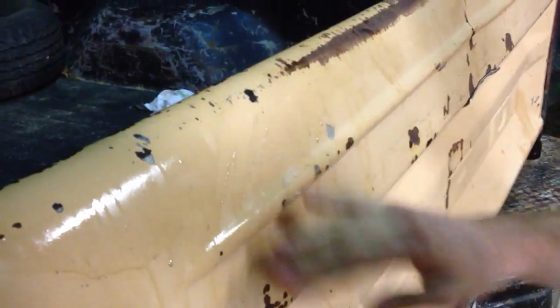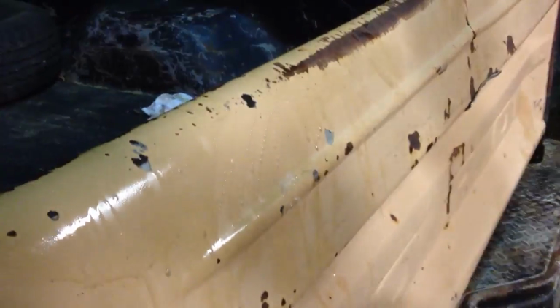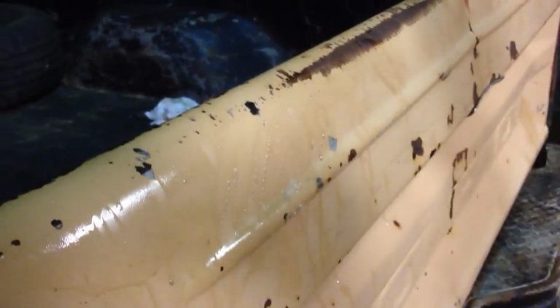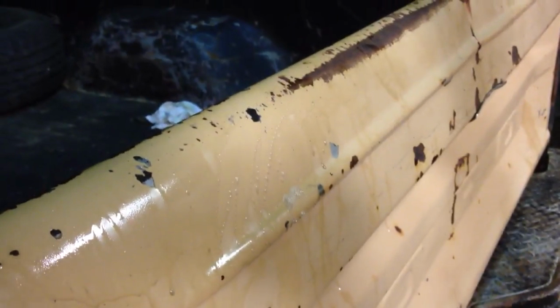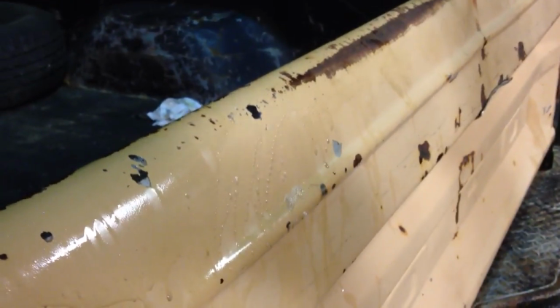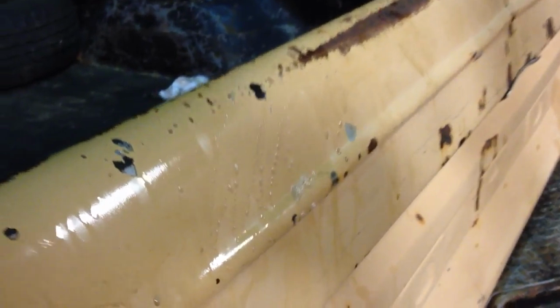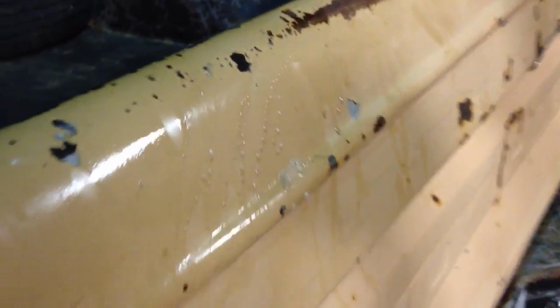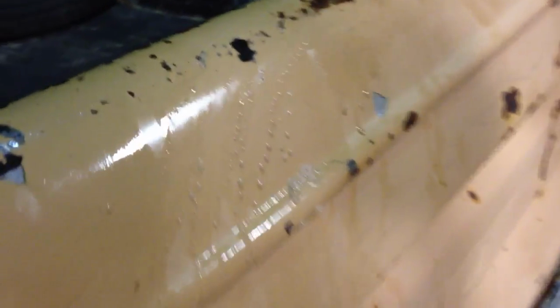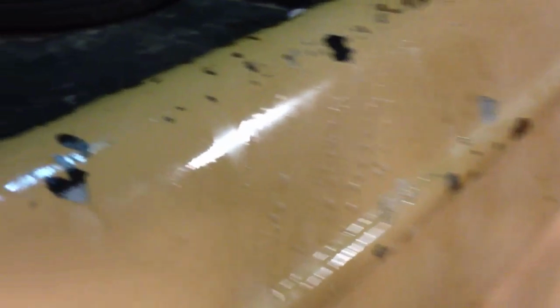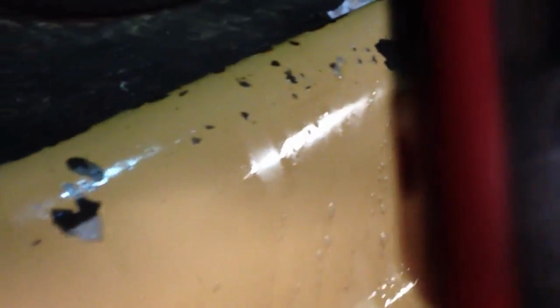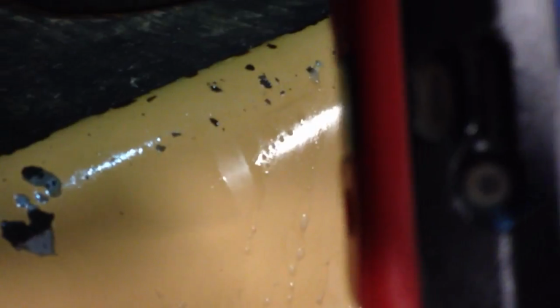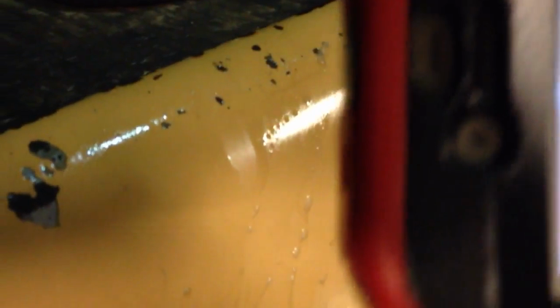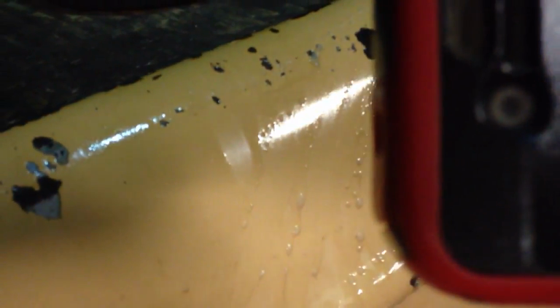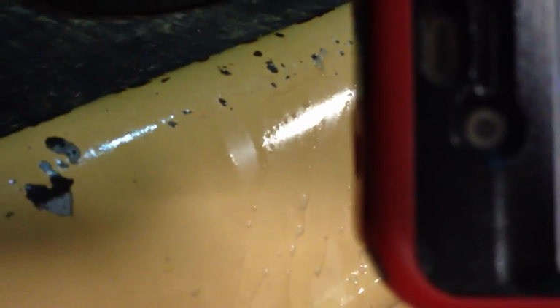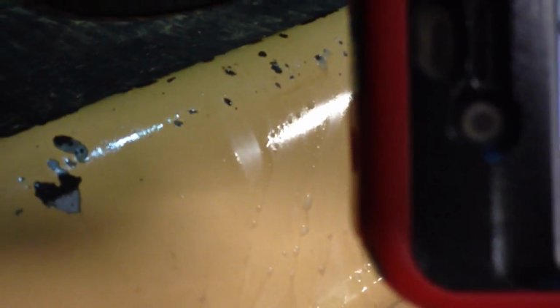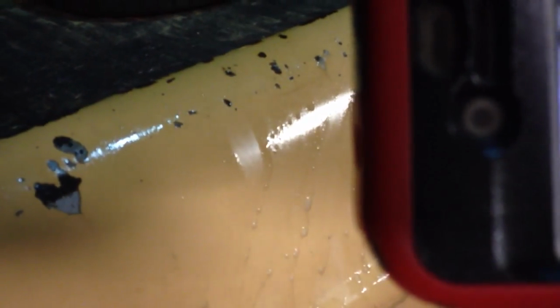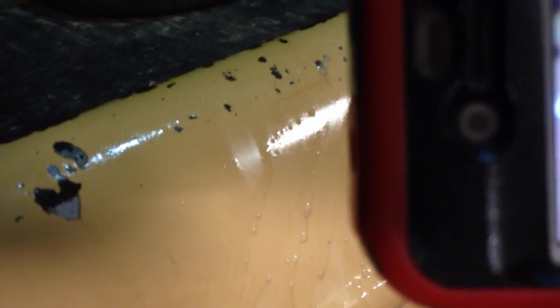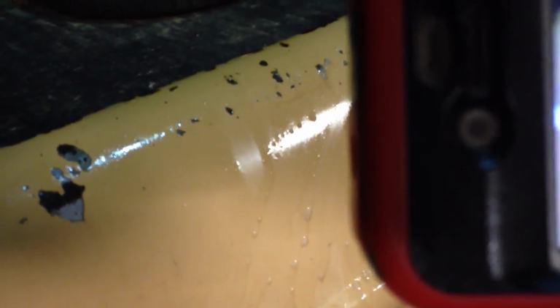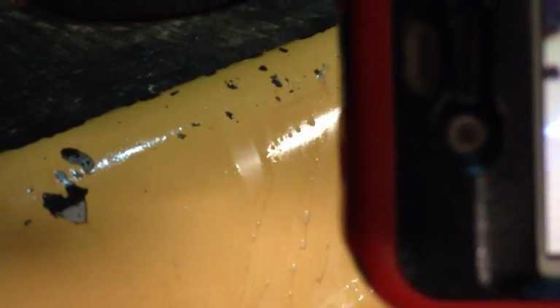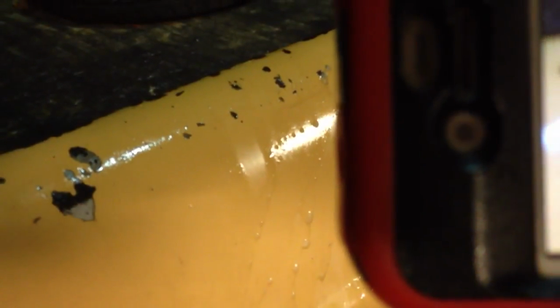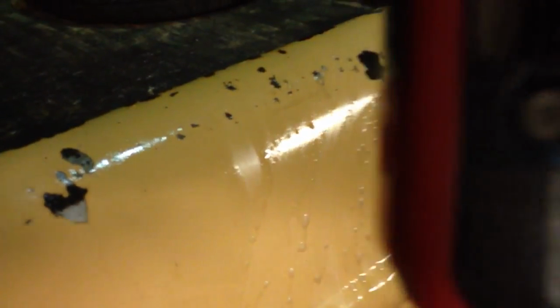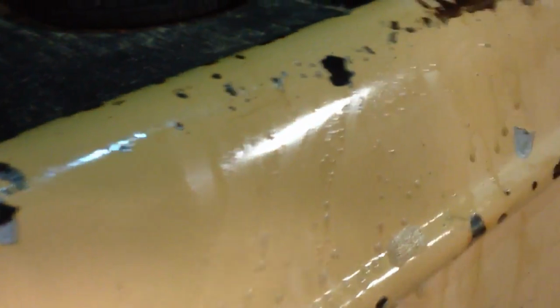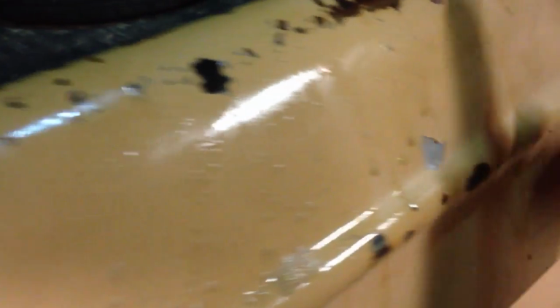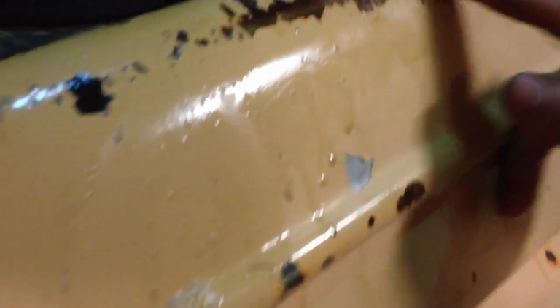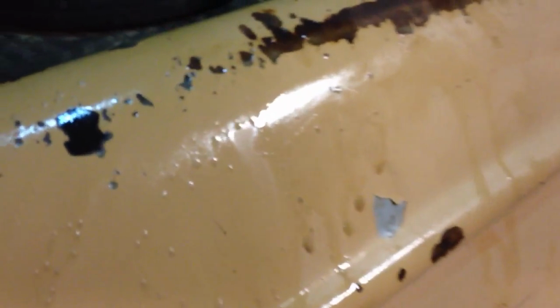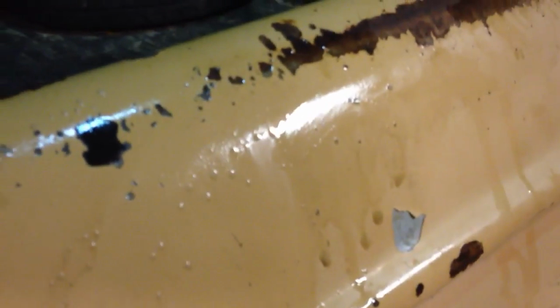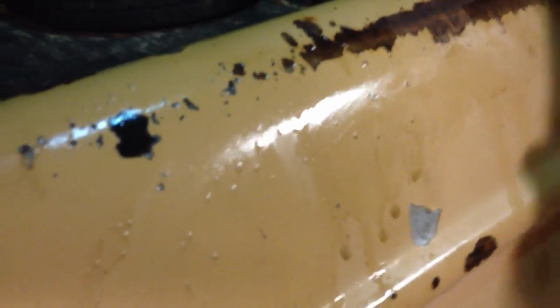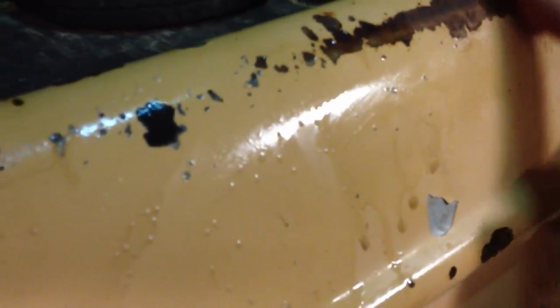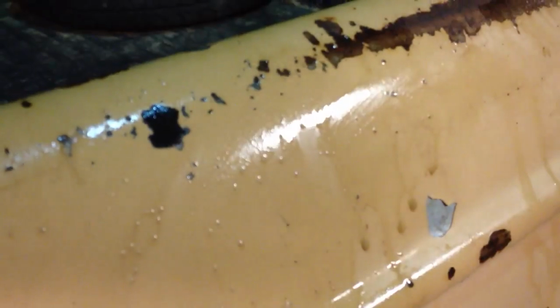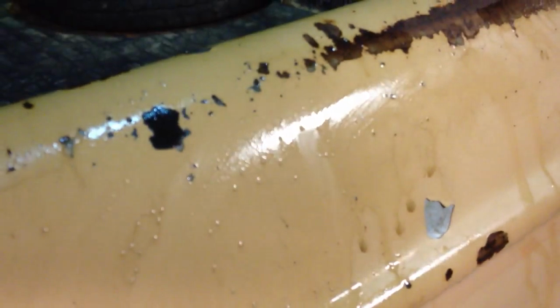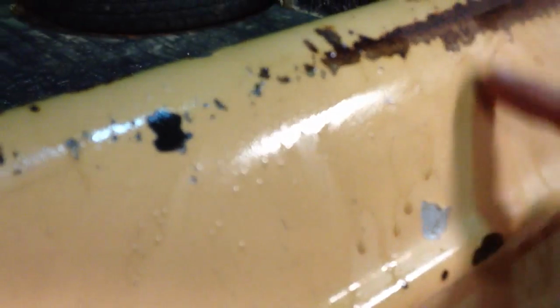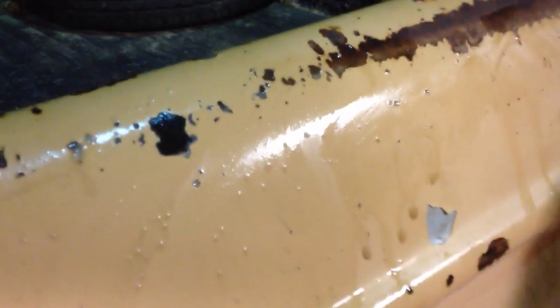Now zoom in afterwards. You can see all the surface rust is gone. There's still a little black there but that's not really a problem. Now we'll go here to a bigger part that should be easier to see.